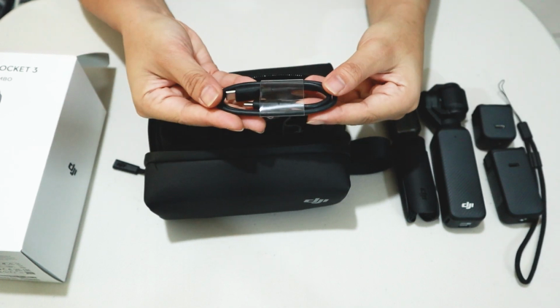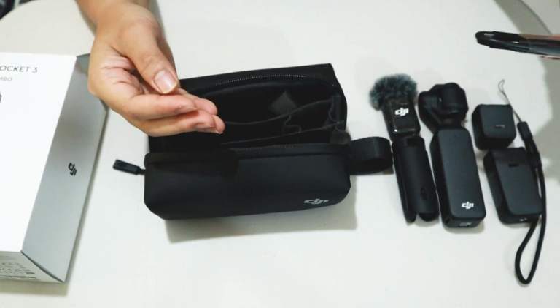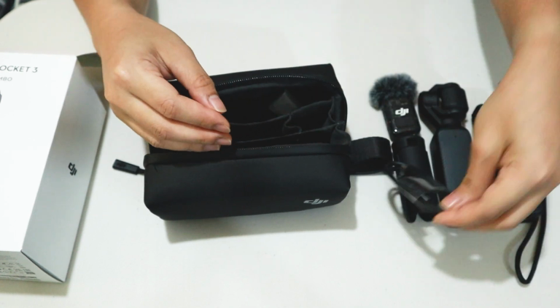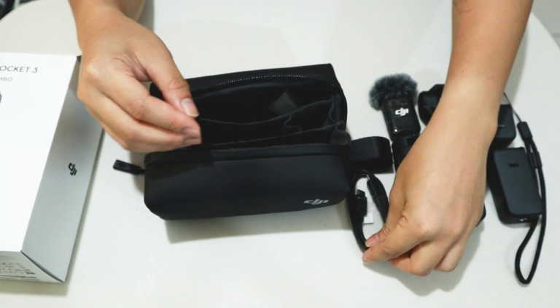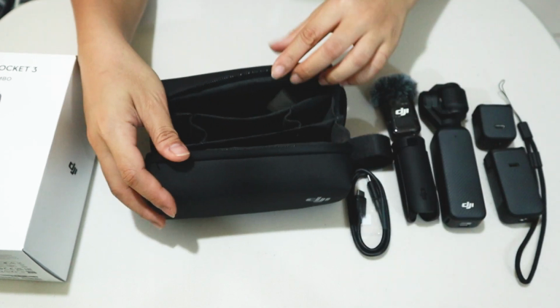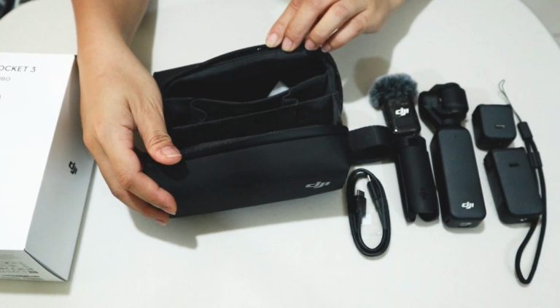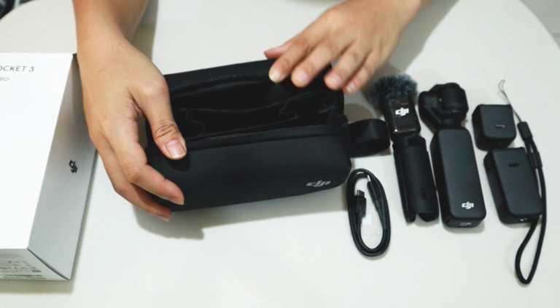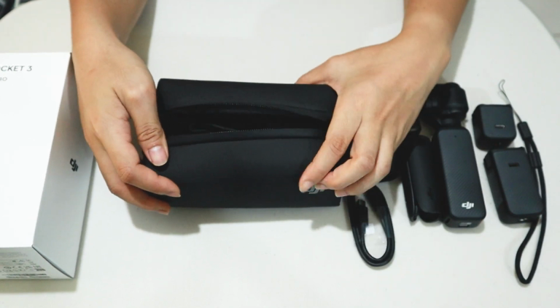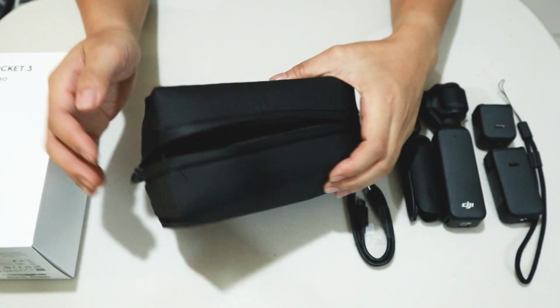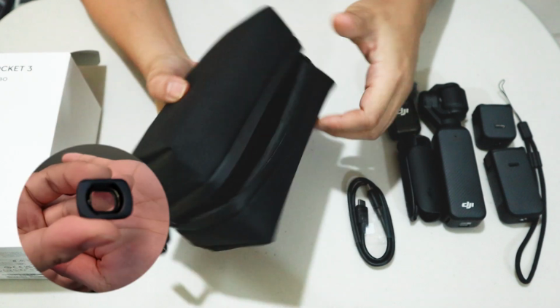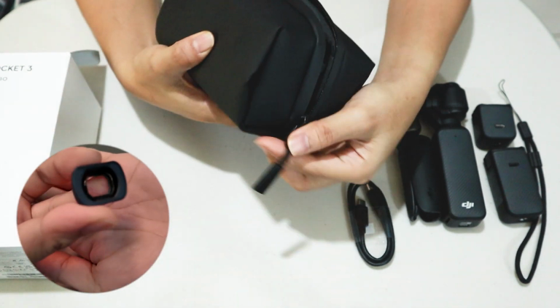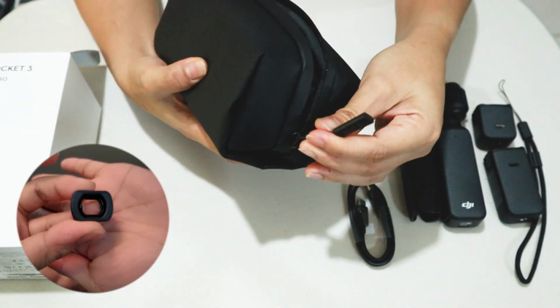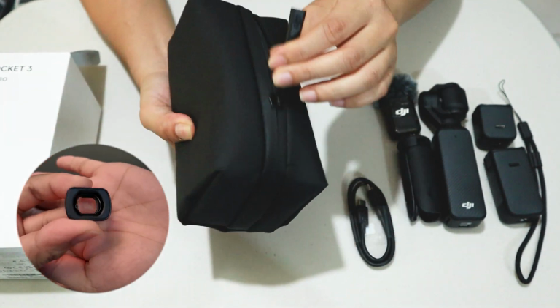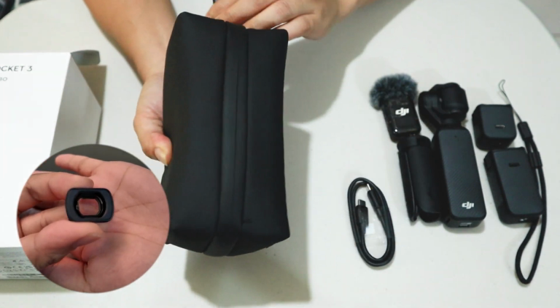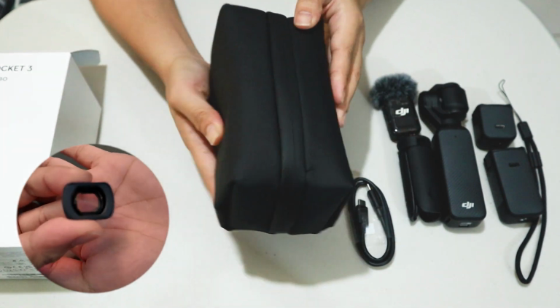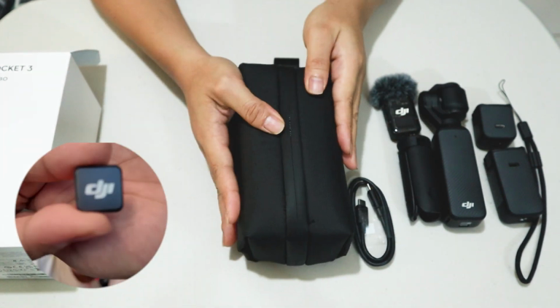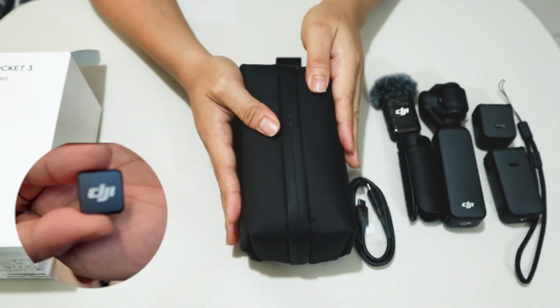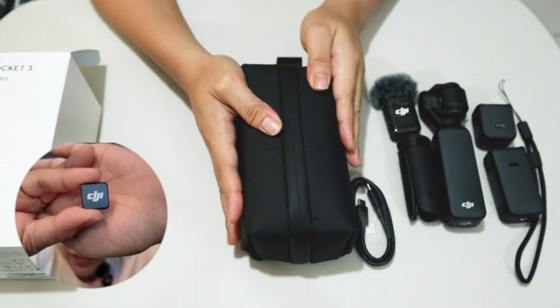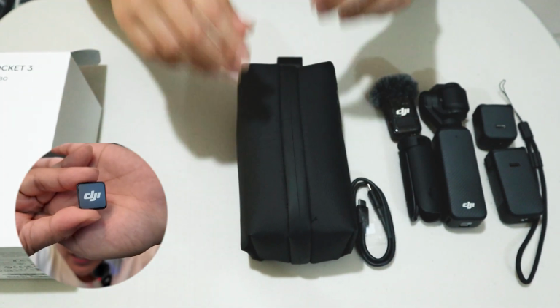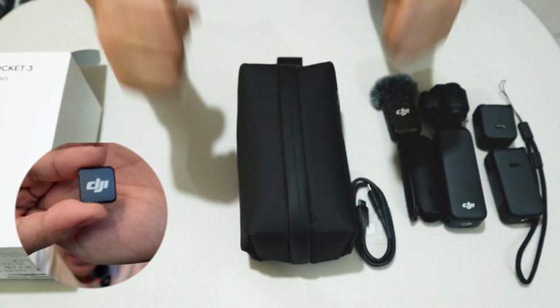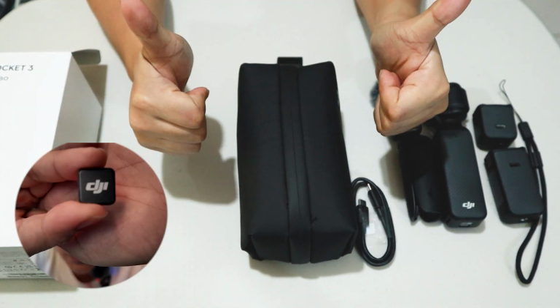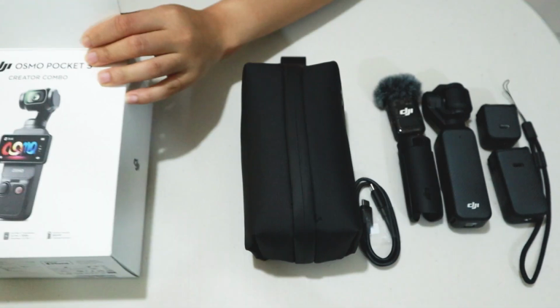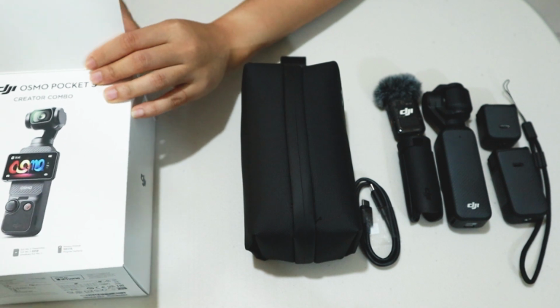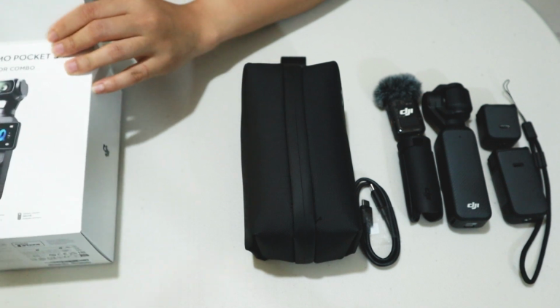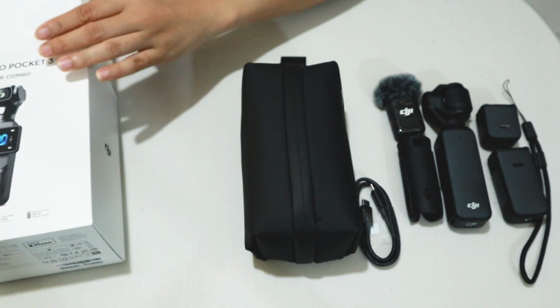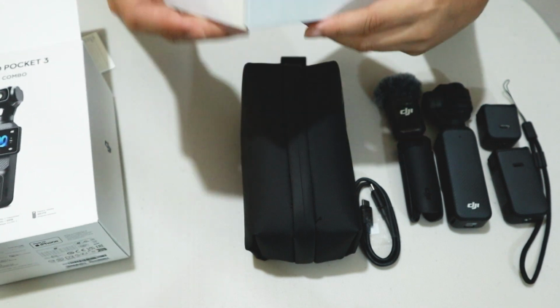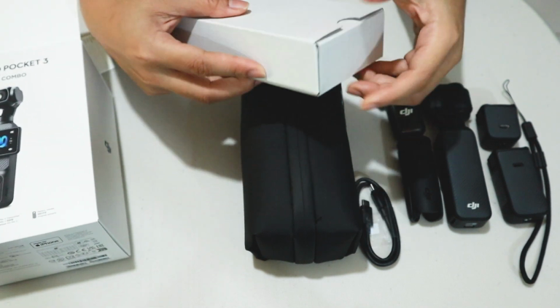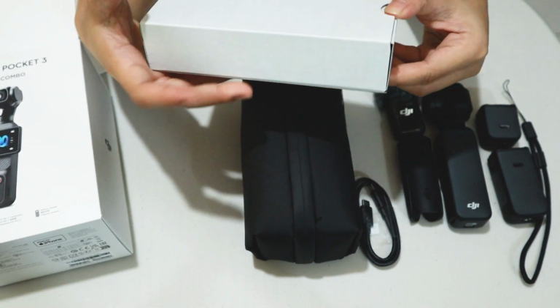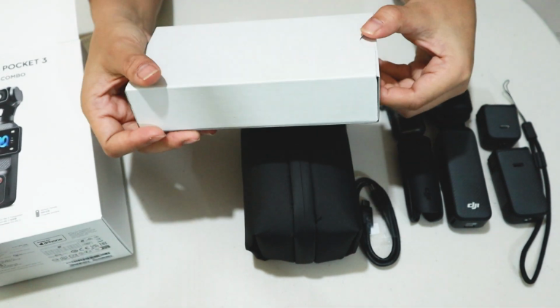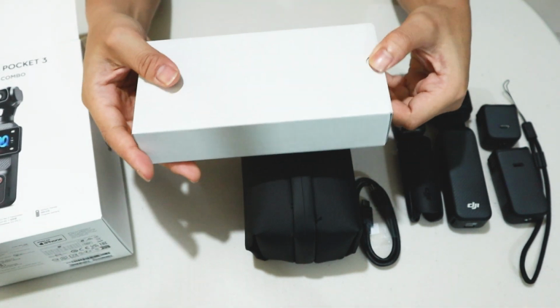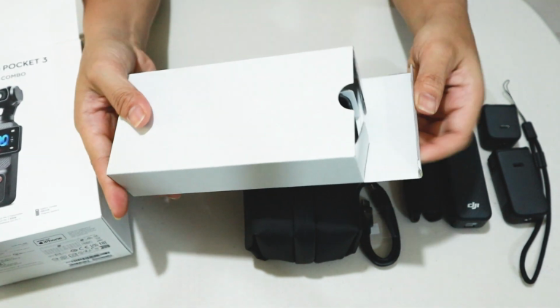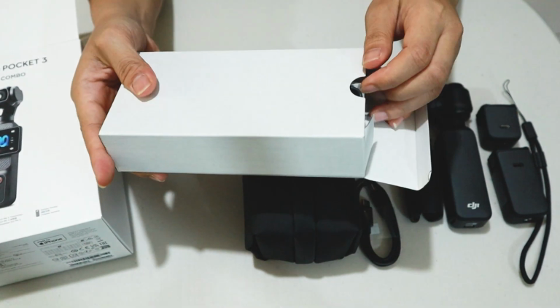And of course, the Type-C cable. And I forgot to include — we also got the wide-angle lens. And we also got the clip magnet. And of course, we also got the protective cover for the unit.